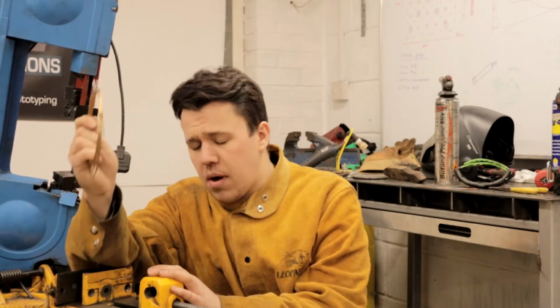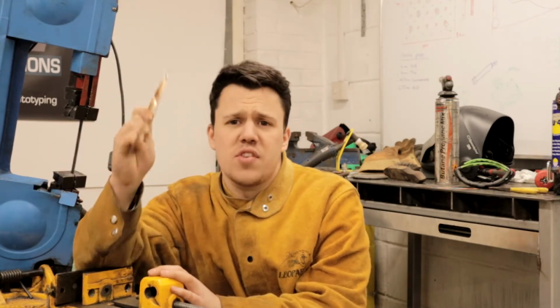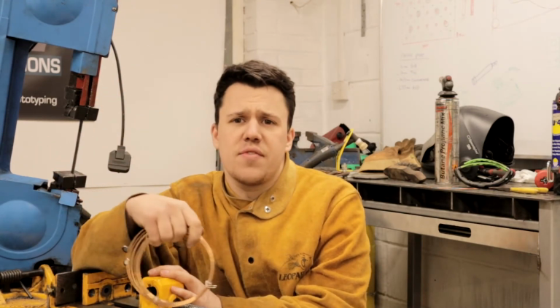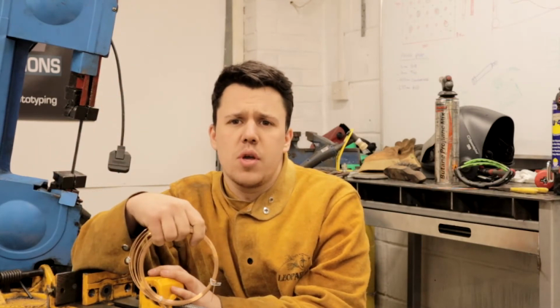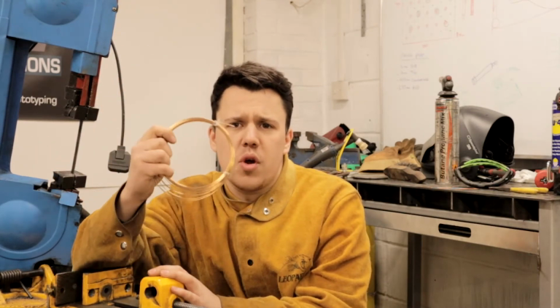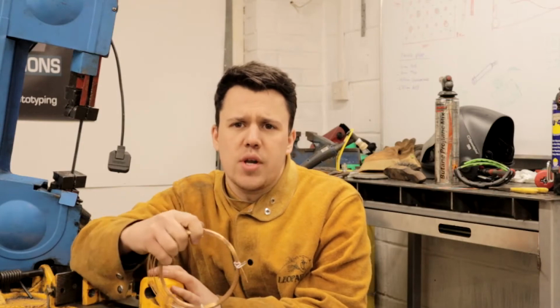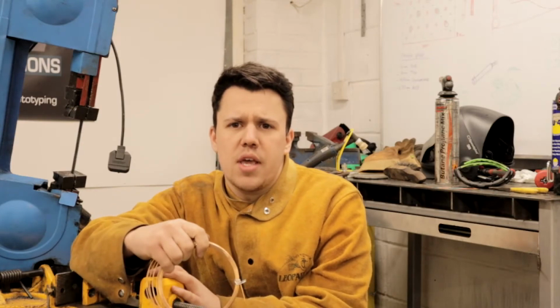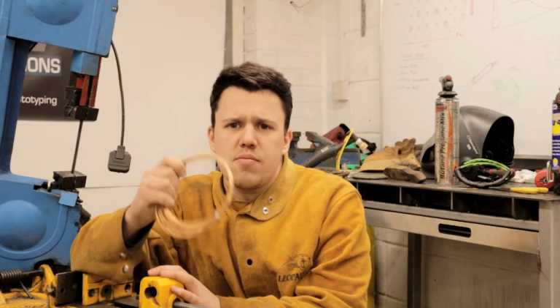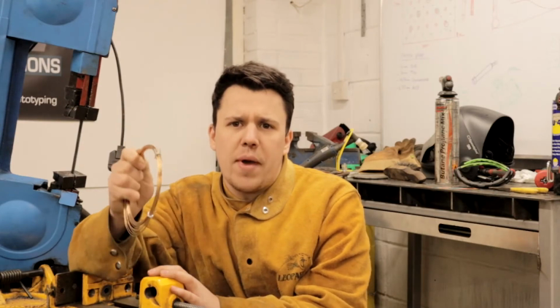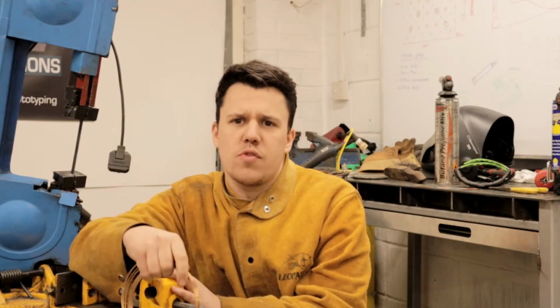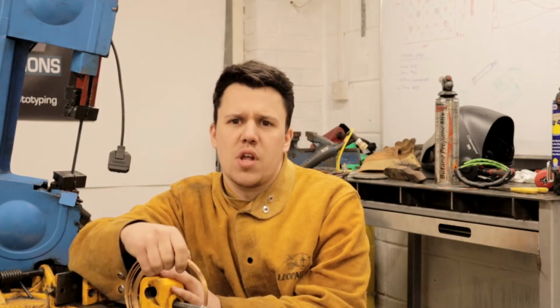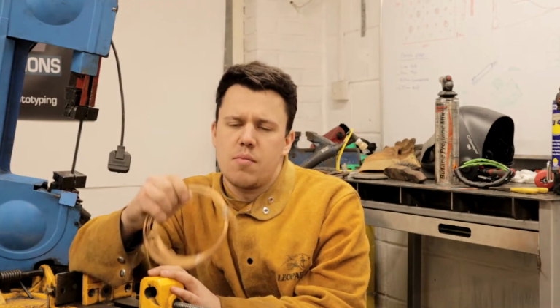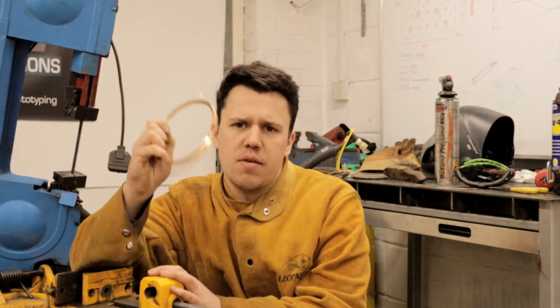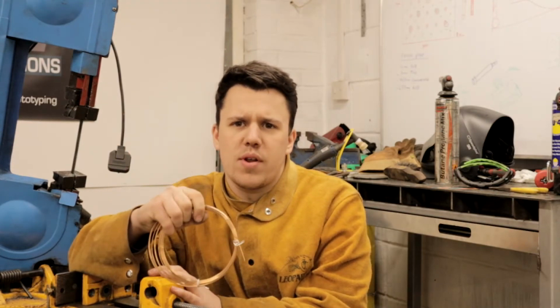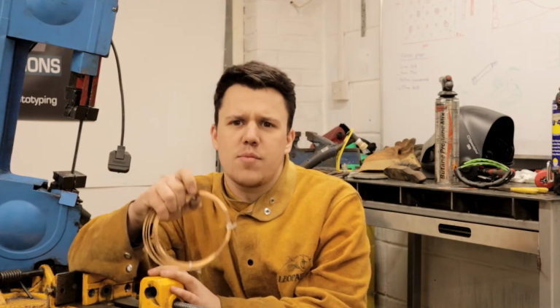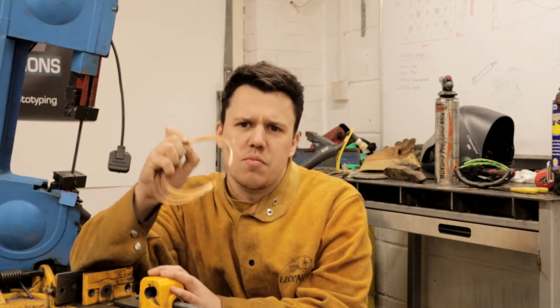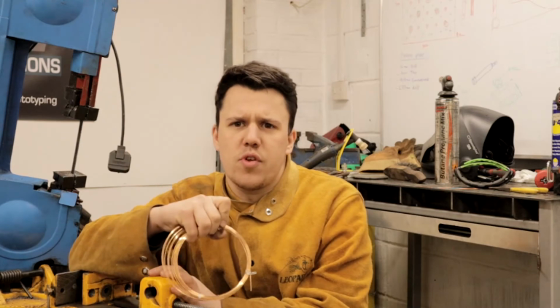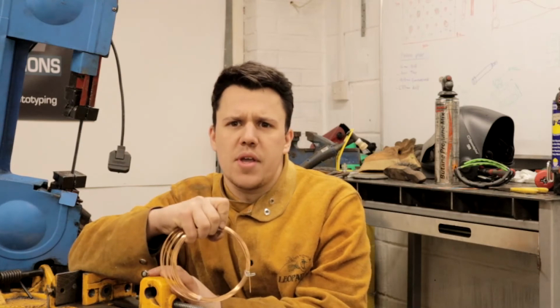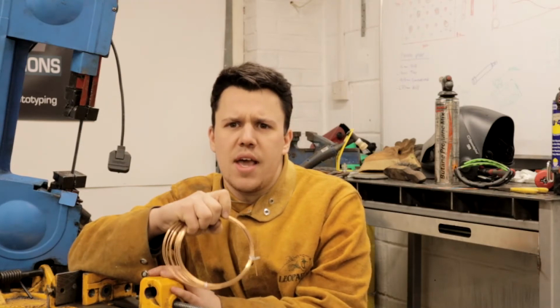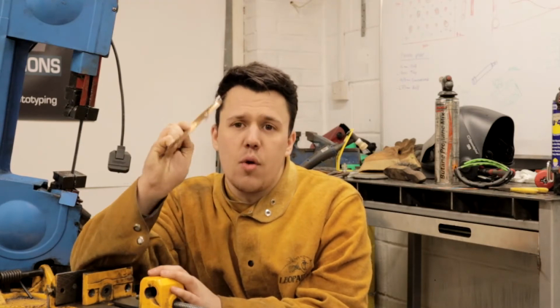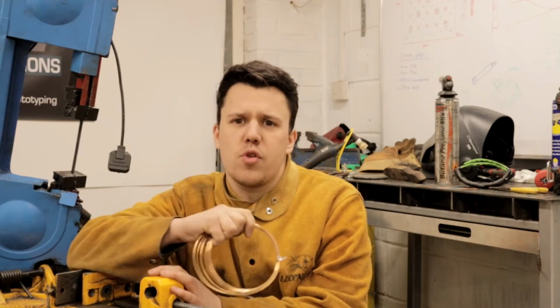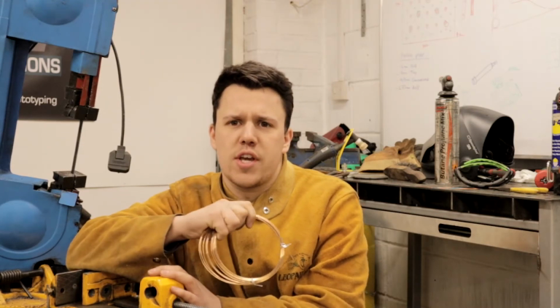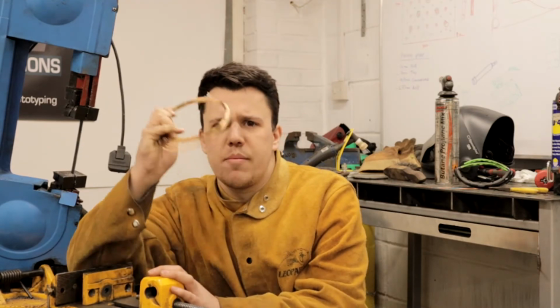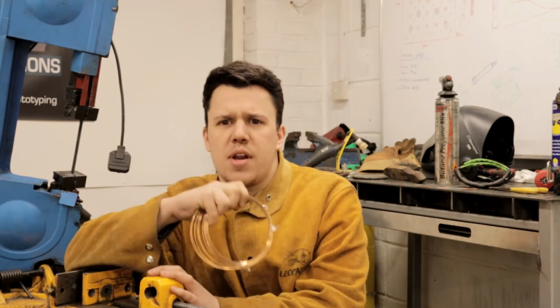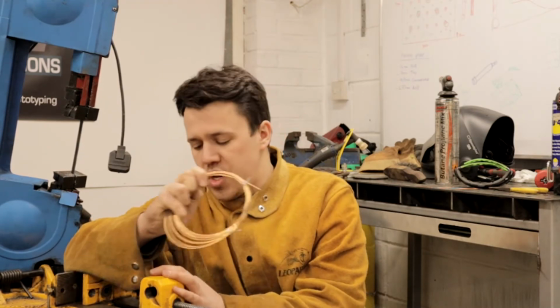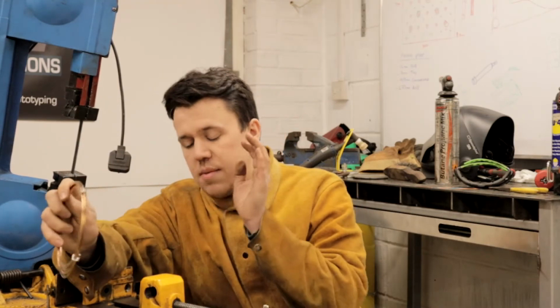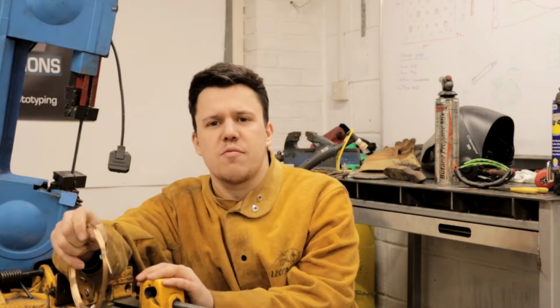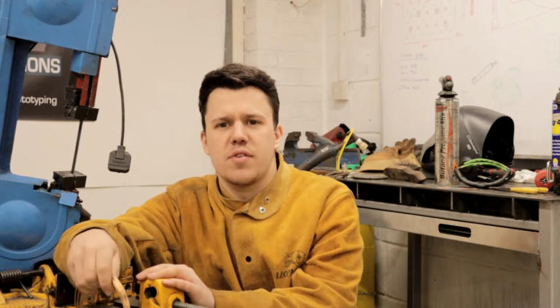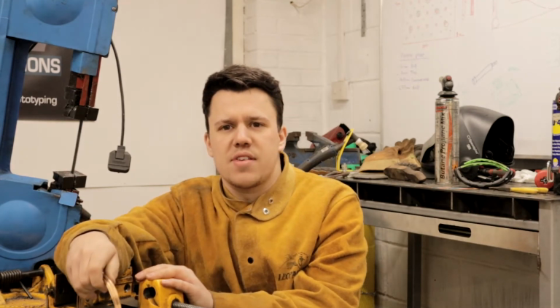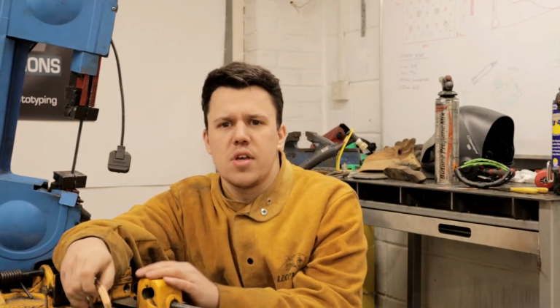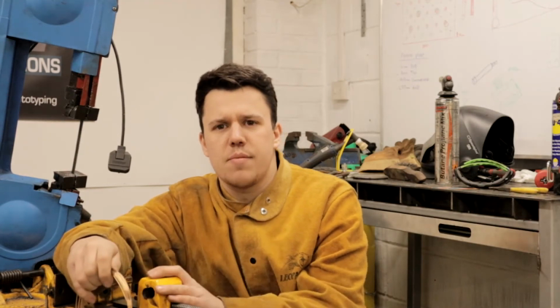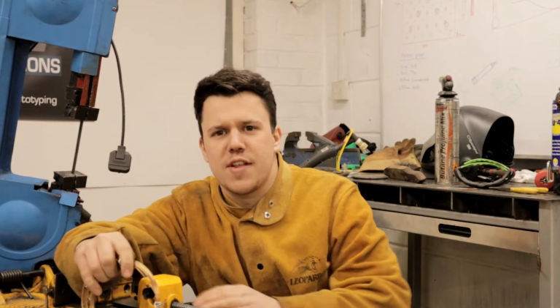I'm going to leave it here for this video. Hope you guys enjoyed it. We'll be back soon with some more stuff — welding clamps, some reviews coming, and hopefully a few new projects. I'm going to end this video on a time-lapse of me throwing this thing back together. See you guys later.